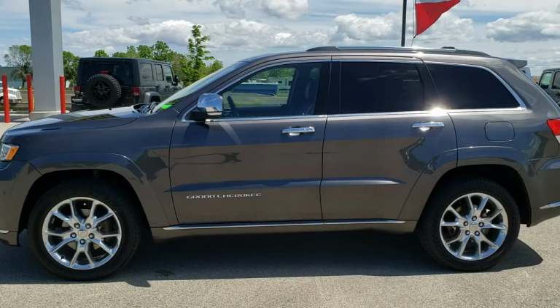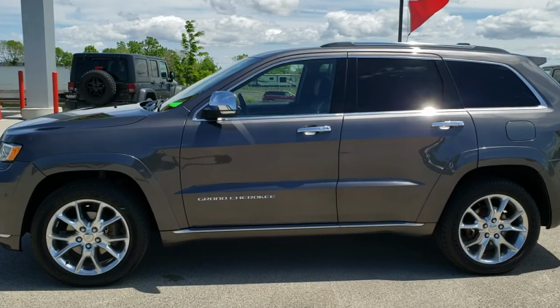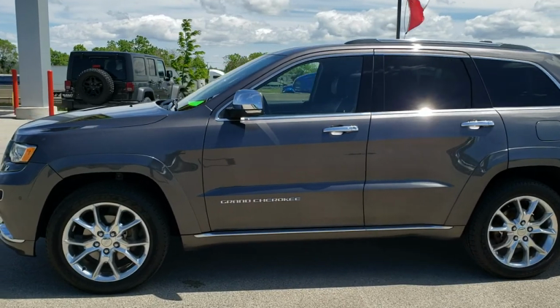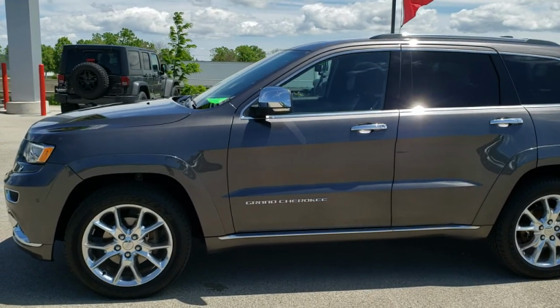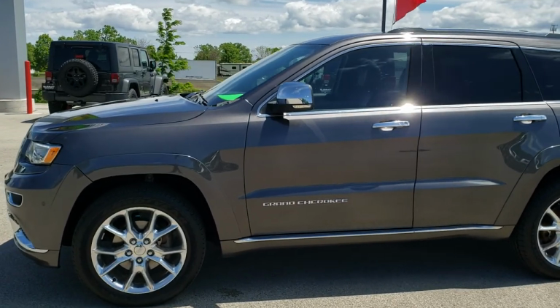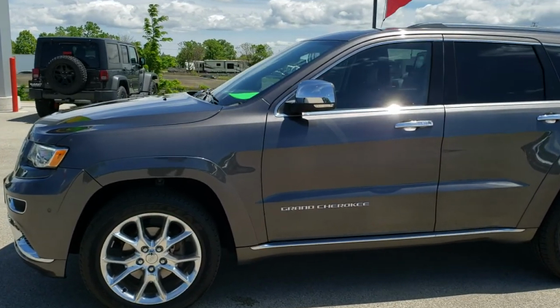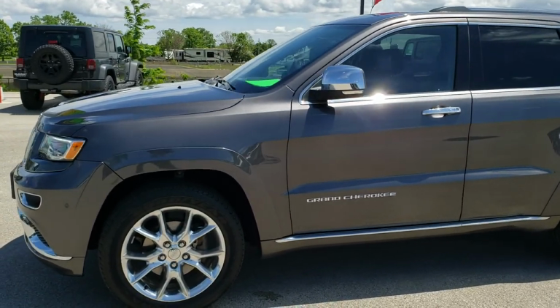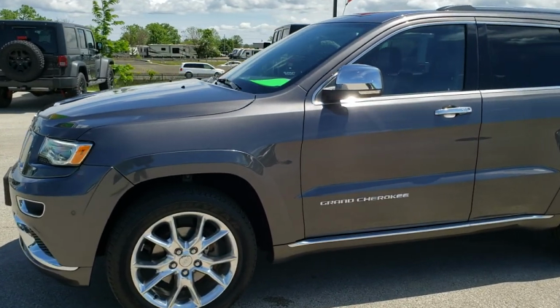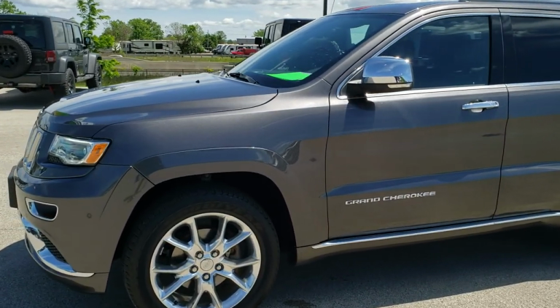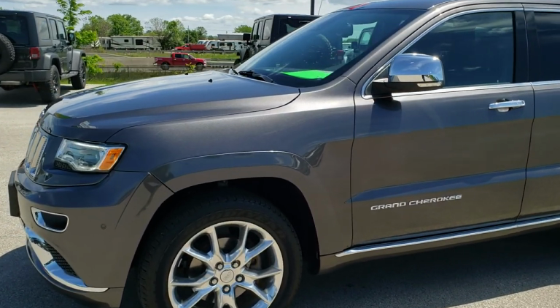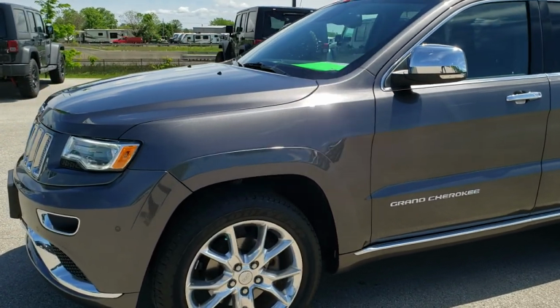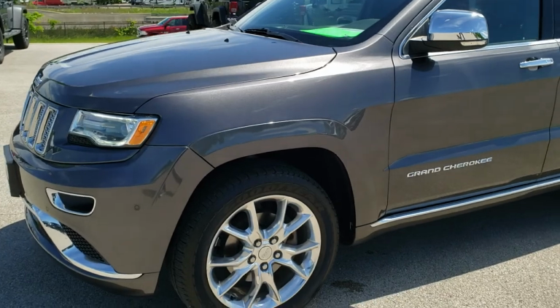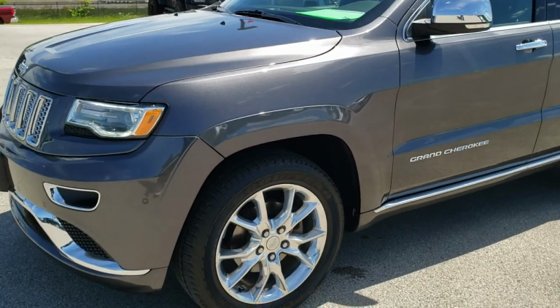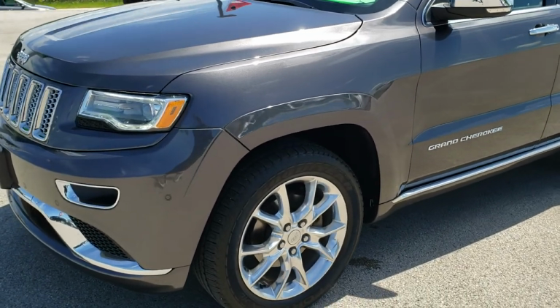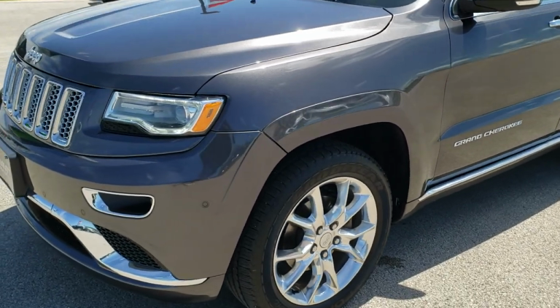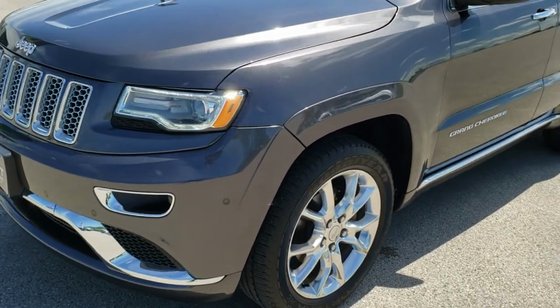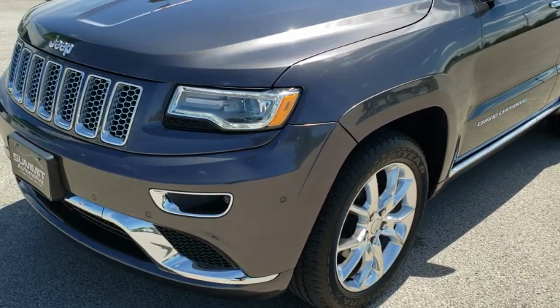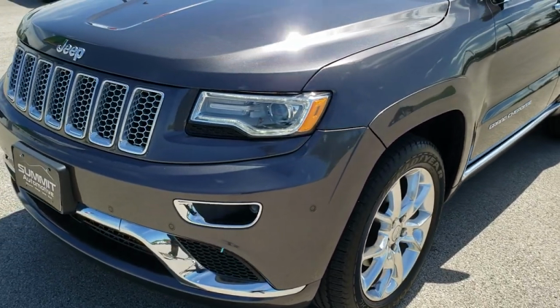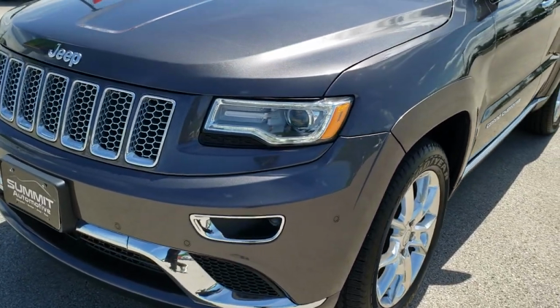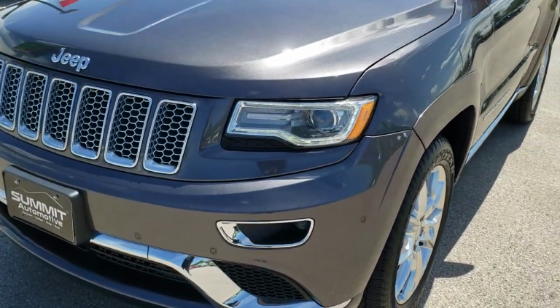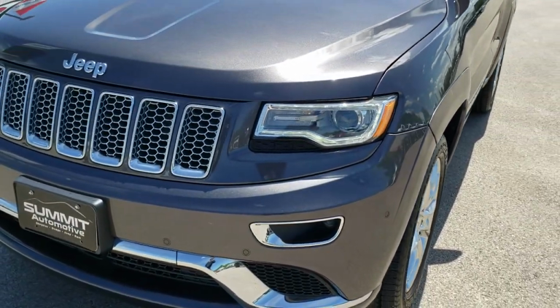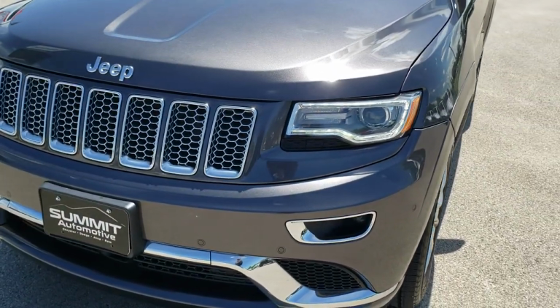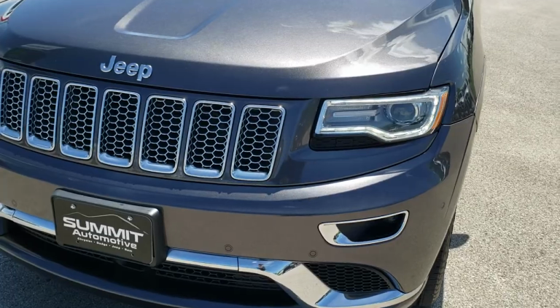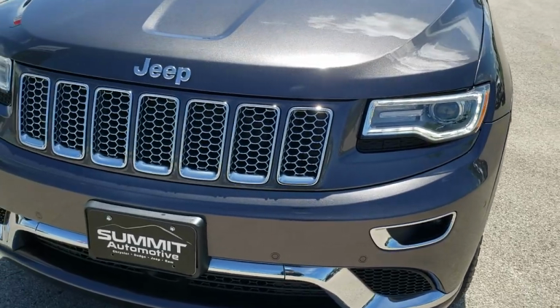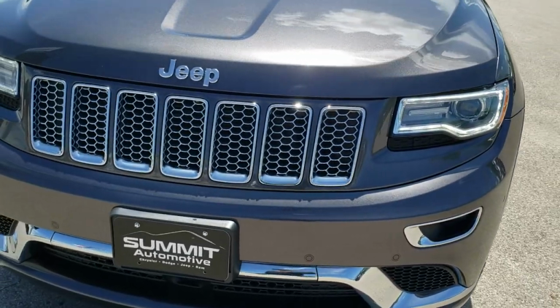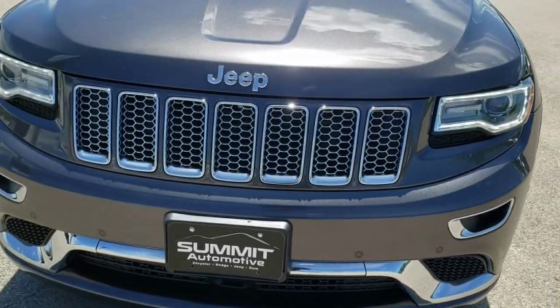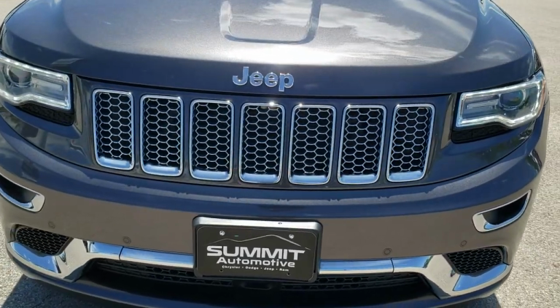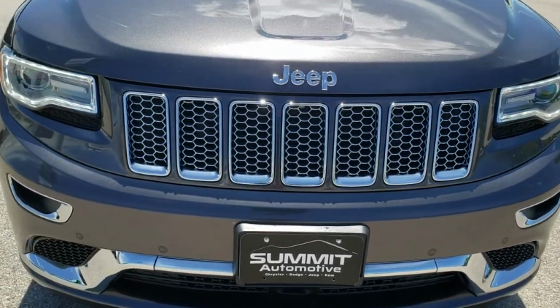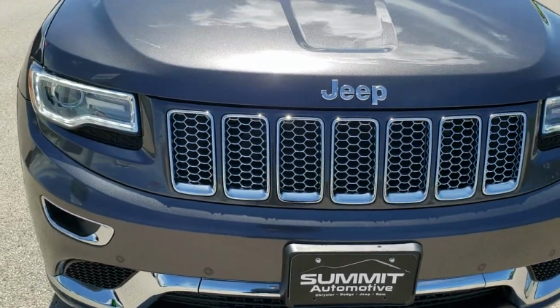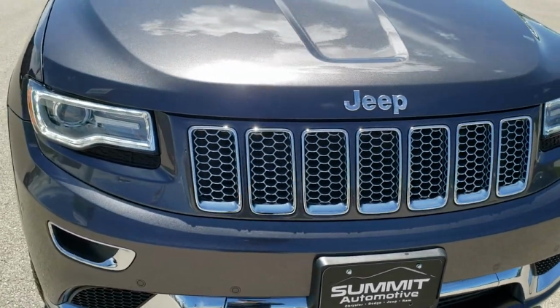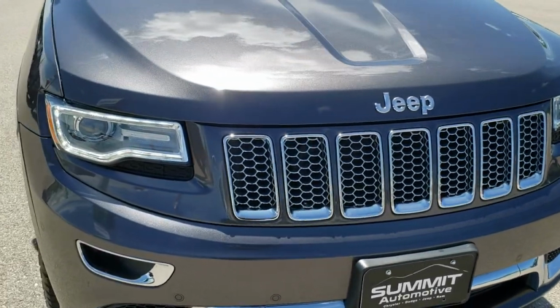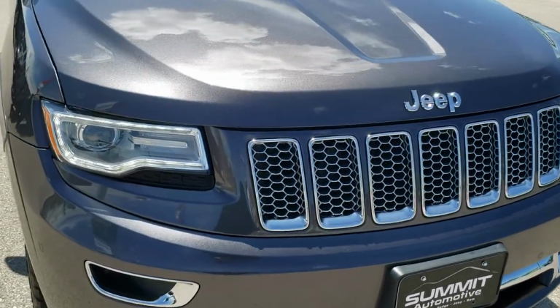This is stock number 9J327A. We are here at Summit Automotive in Fond du Lac, Wisconsin, your new and used Jeep headquarters. Today we are checking out this super clean 2016 Jeep Grand Cherokee Summit.